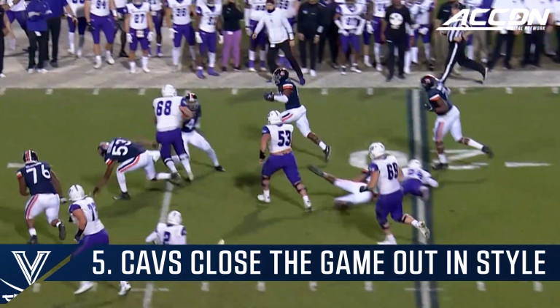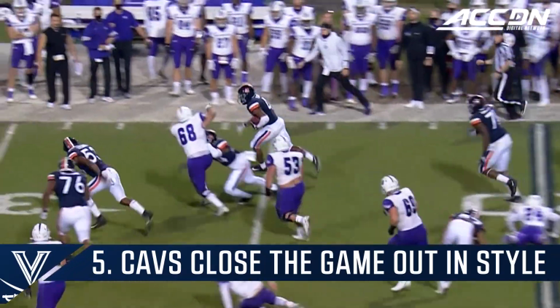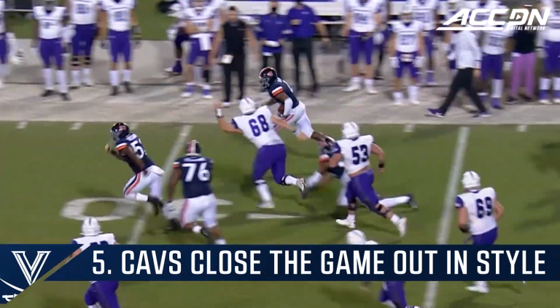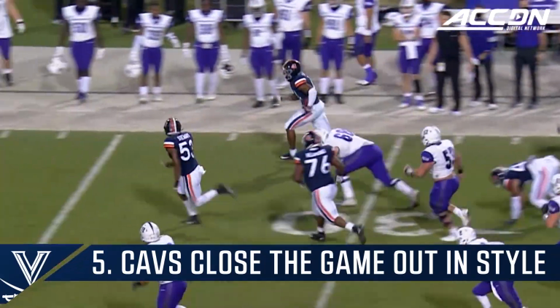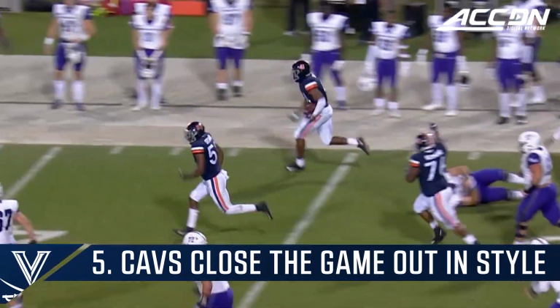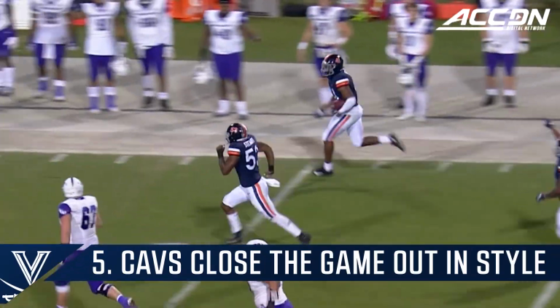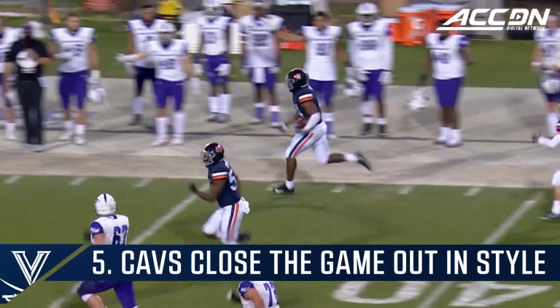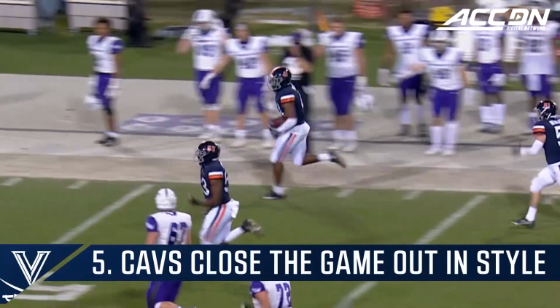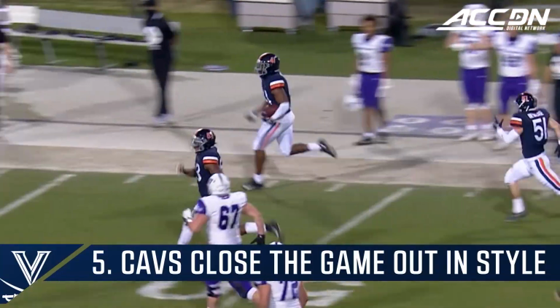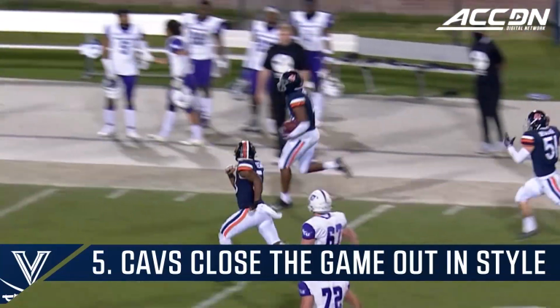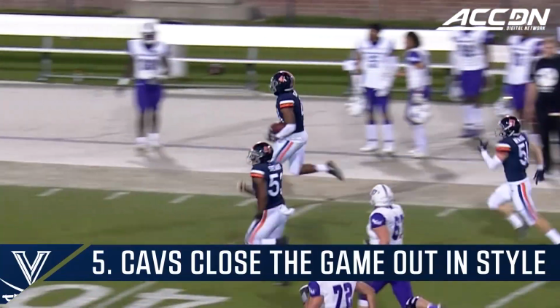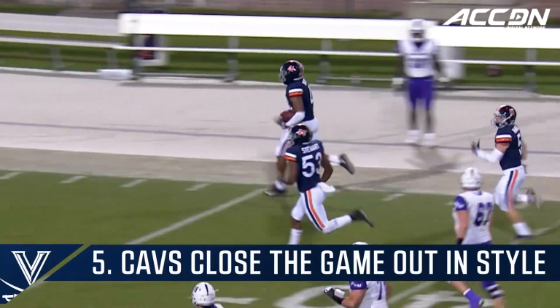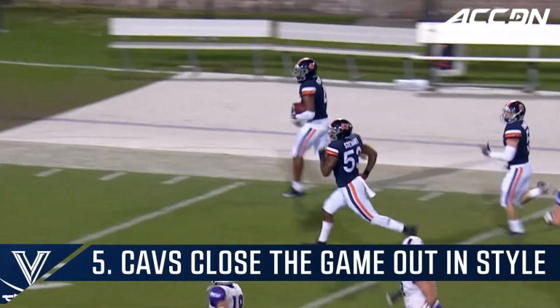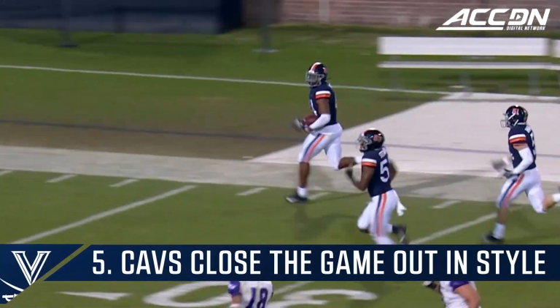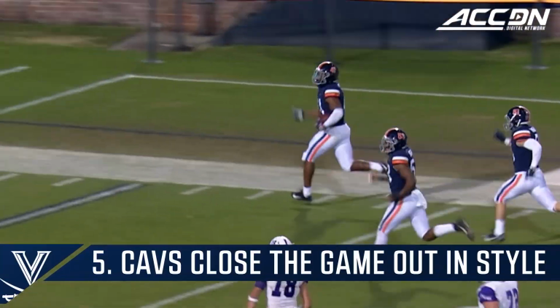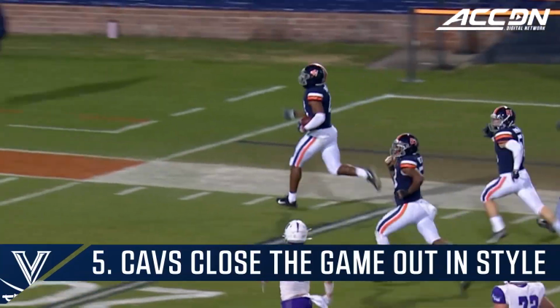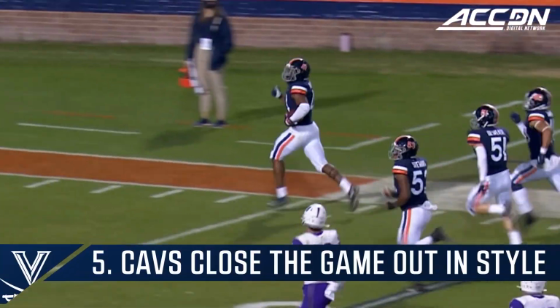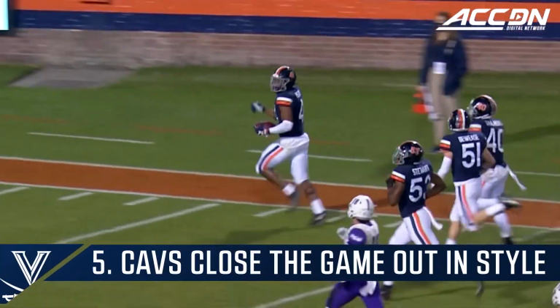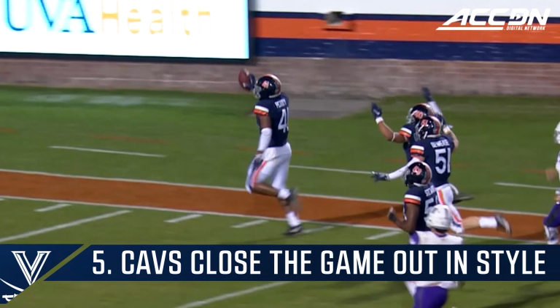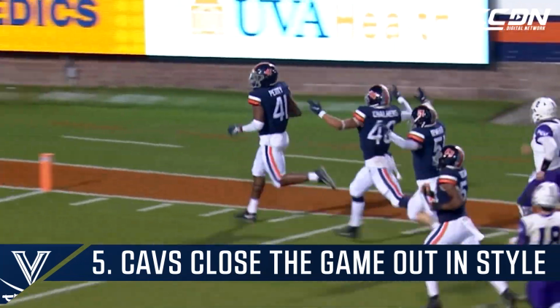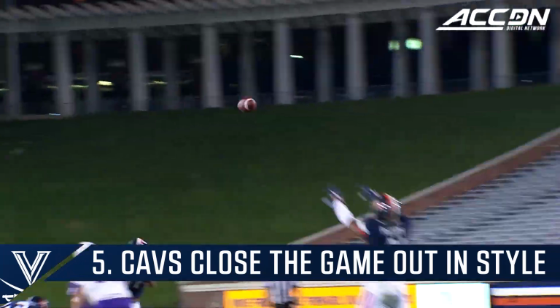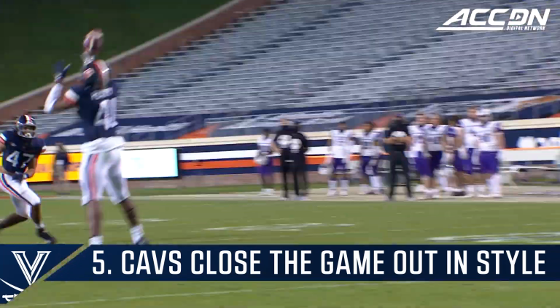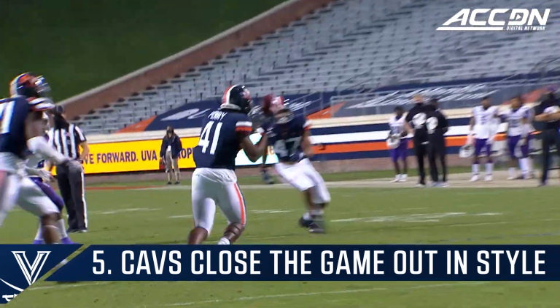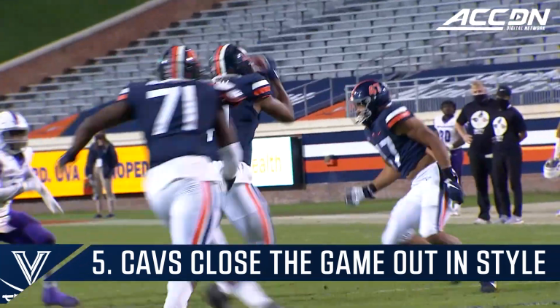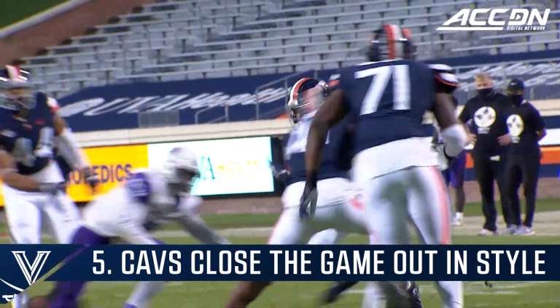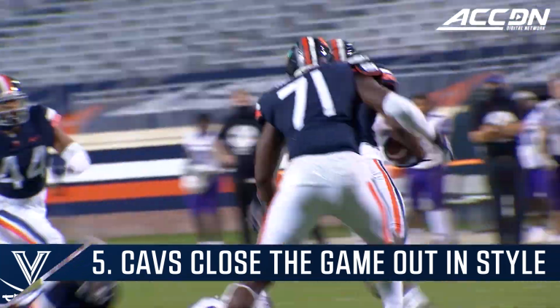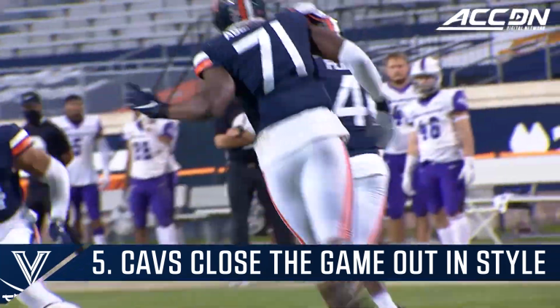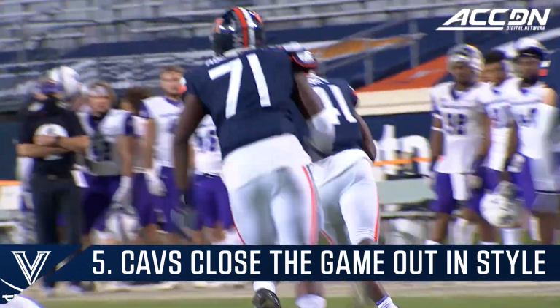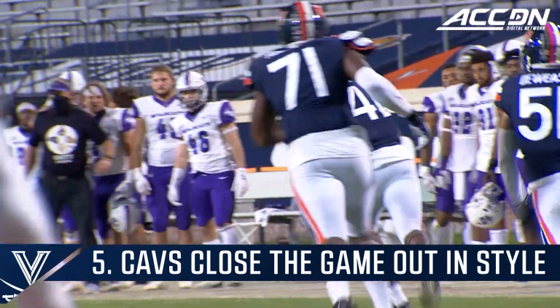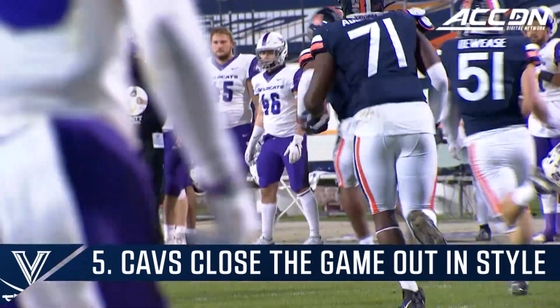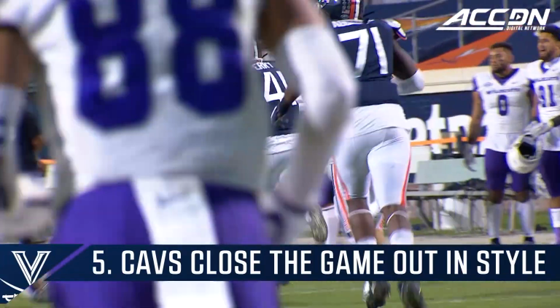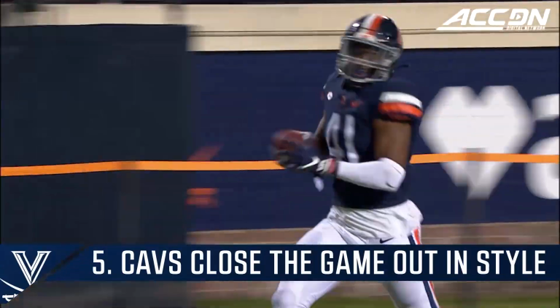And here comes Virginia down the sideline. Deshaun Perry is going to end this game with a pick six. Unbelievable ending. That's the cover play for Virginia.